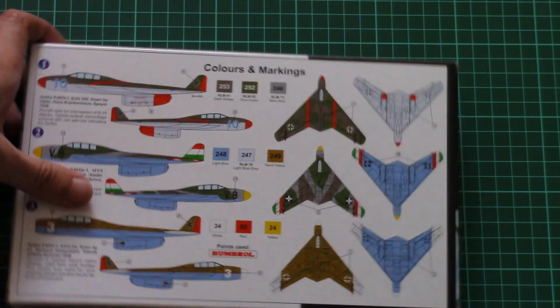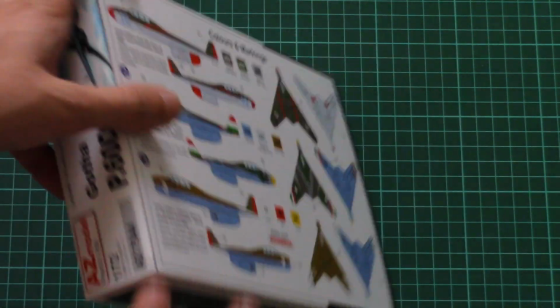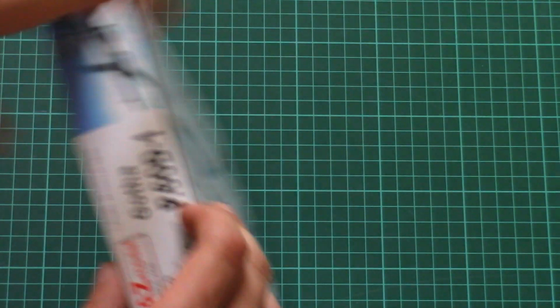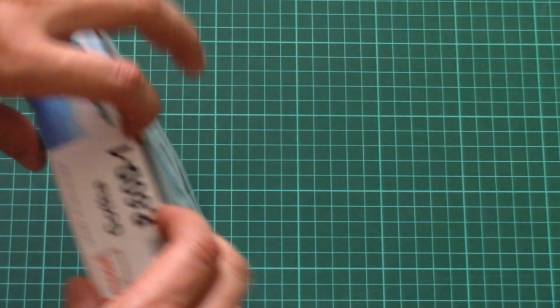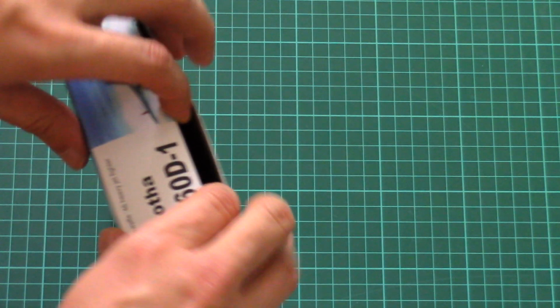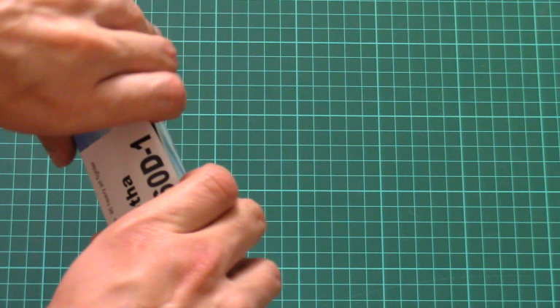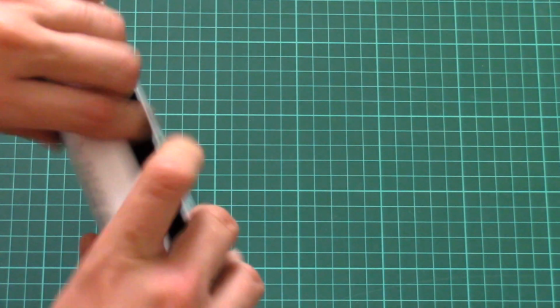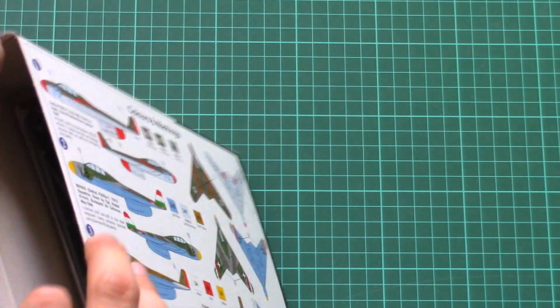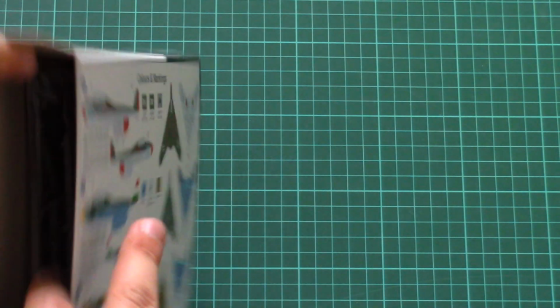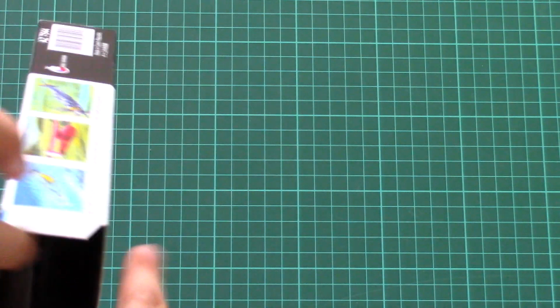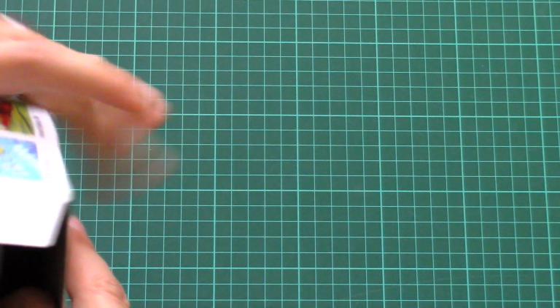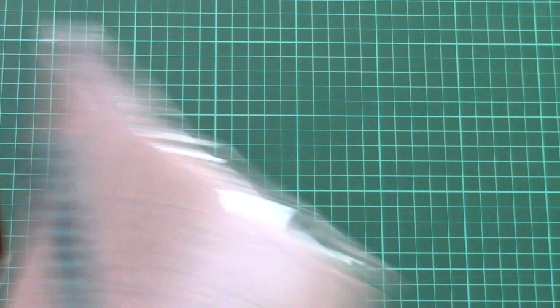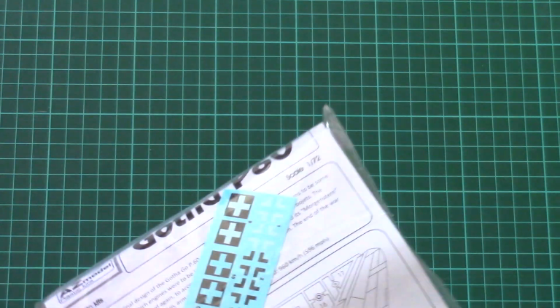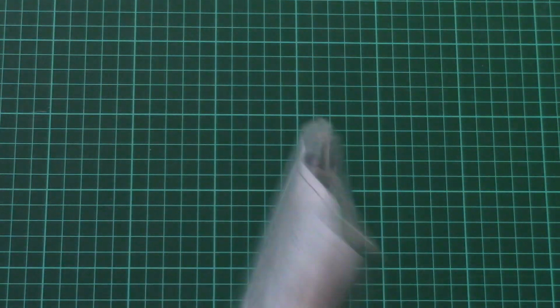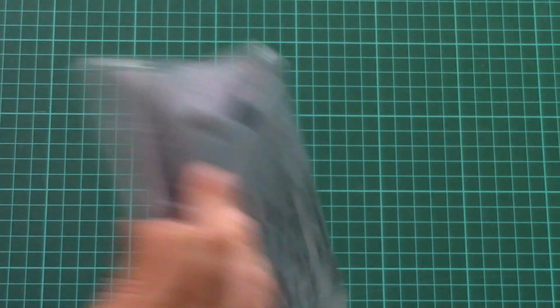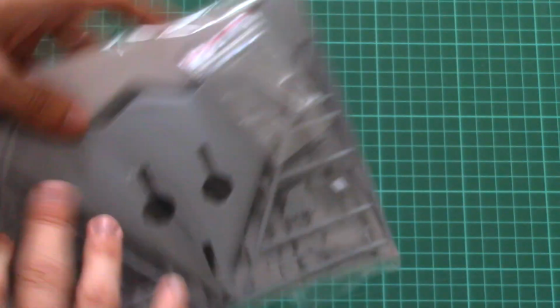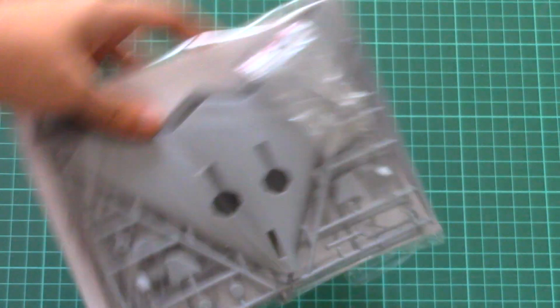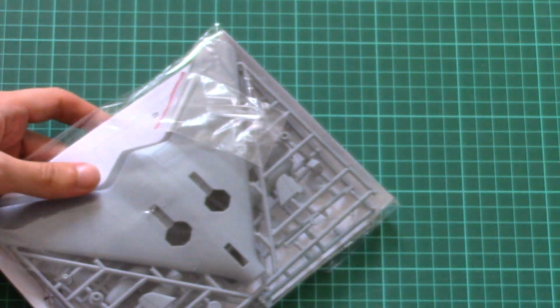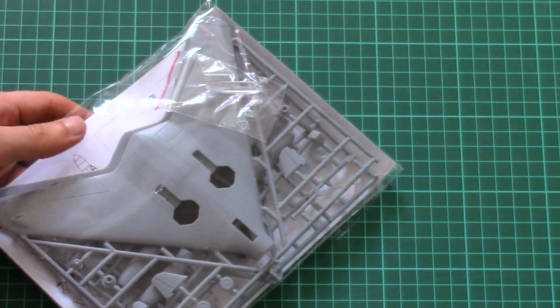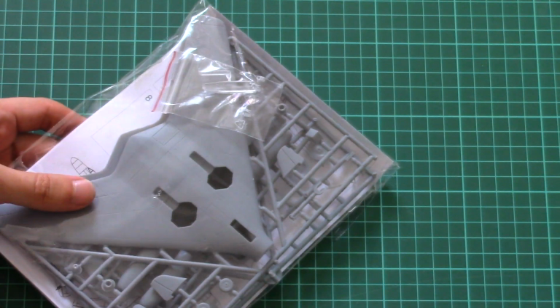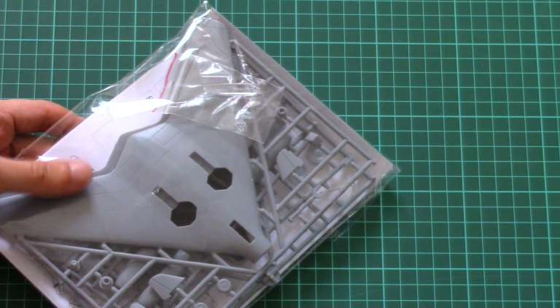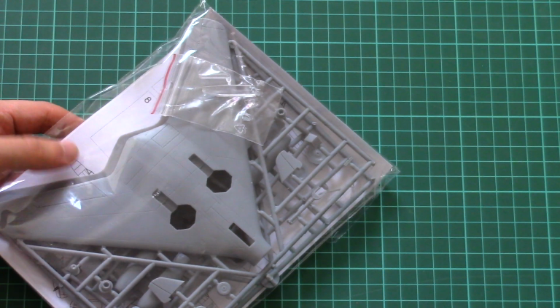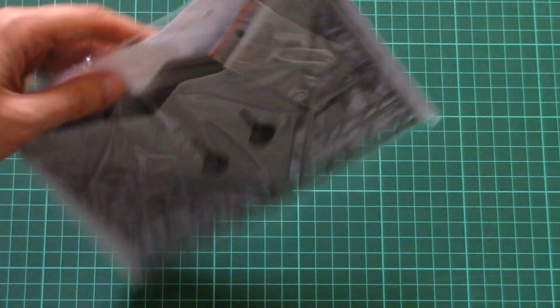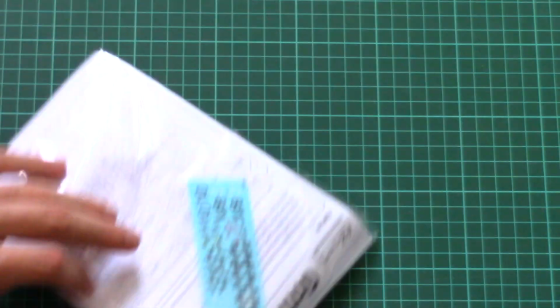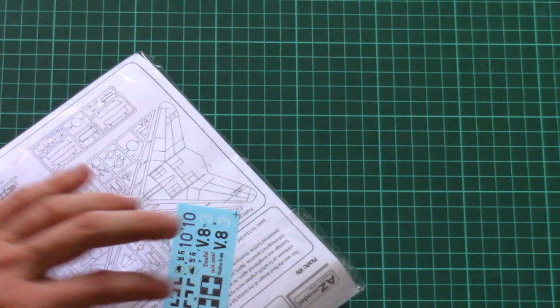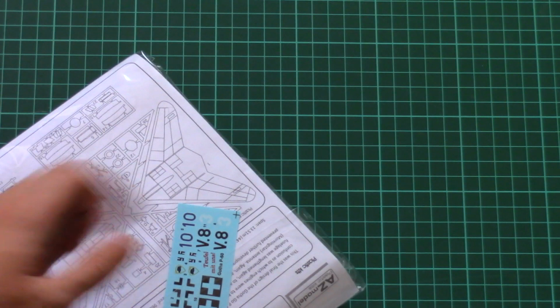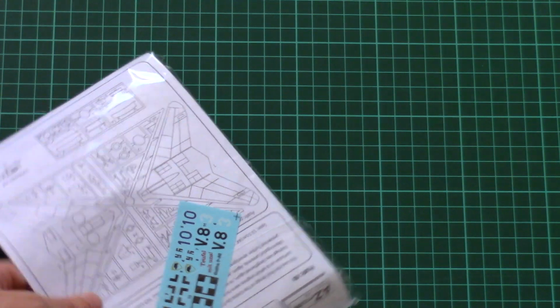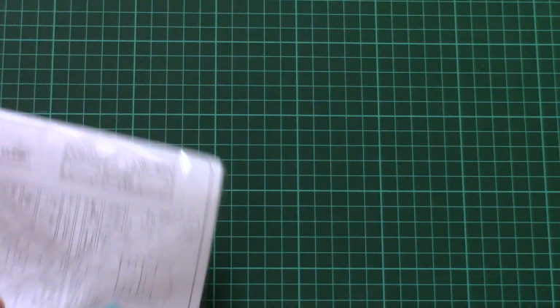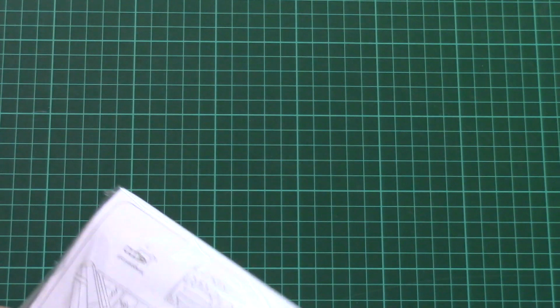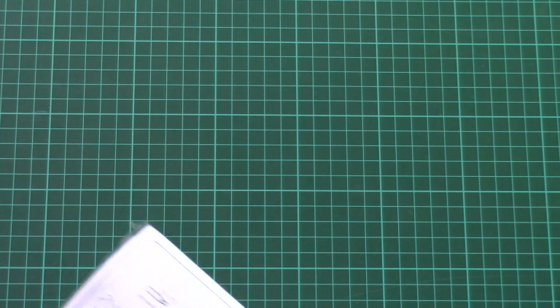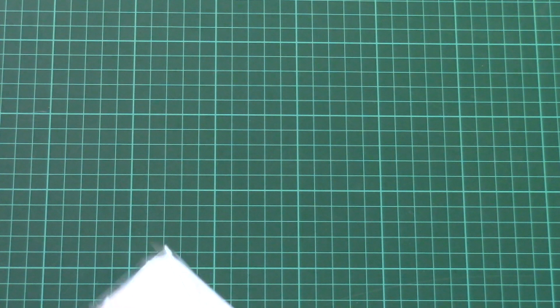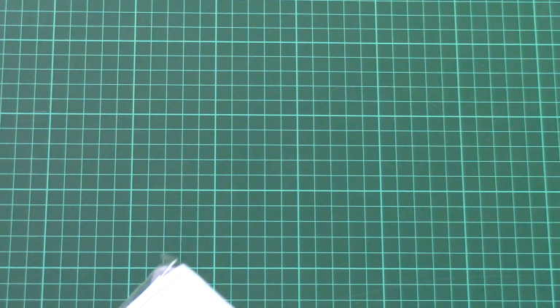It's a side-opening box, so let's check what's inside. Inside we find a nice plastic bag with parts, an assembly manual, and a decals sheet.